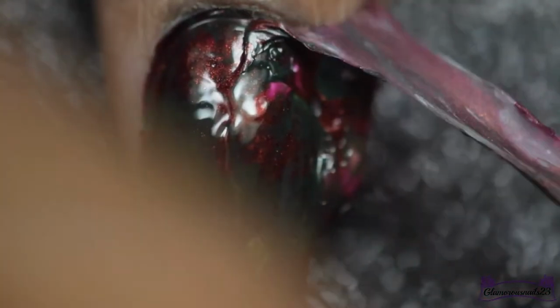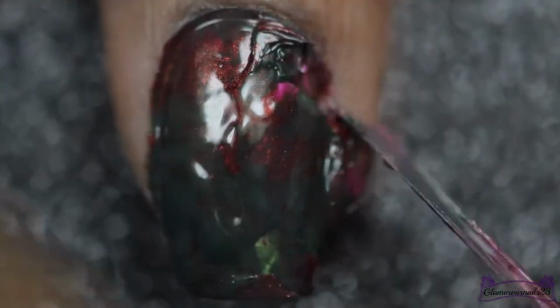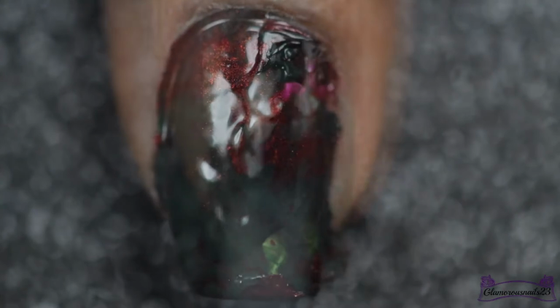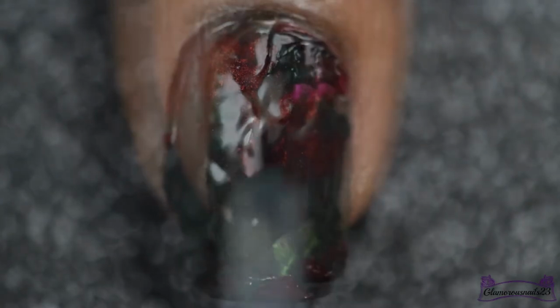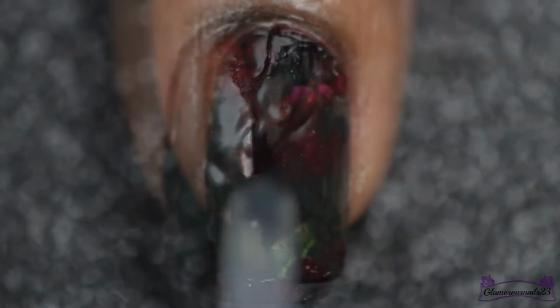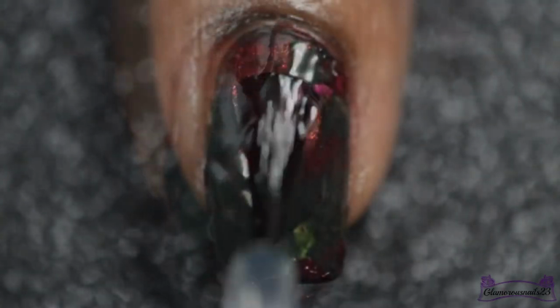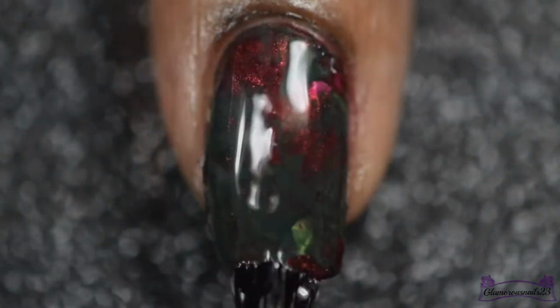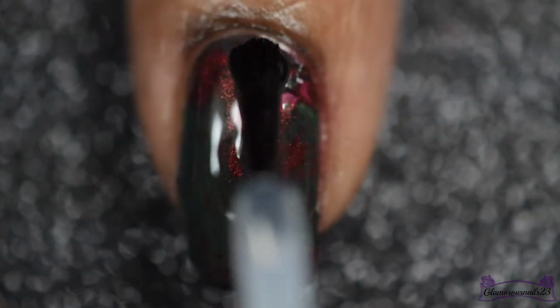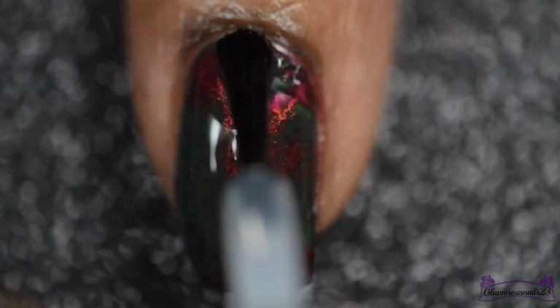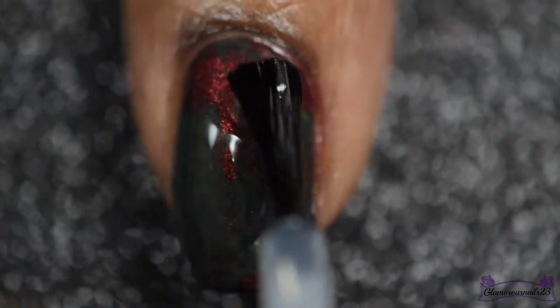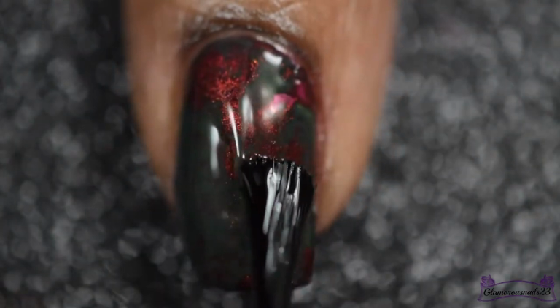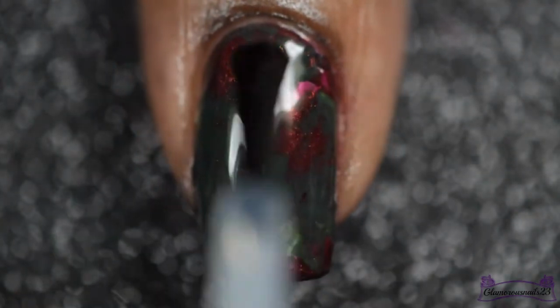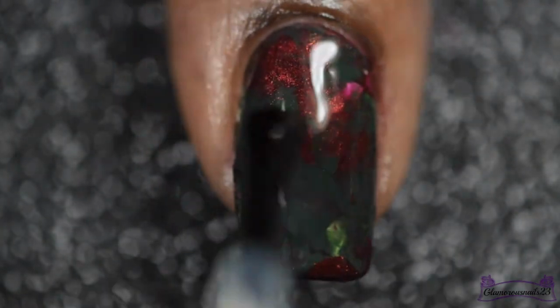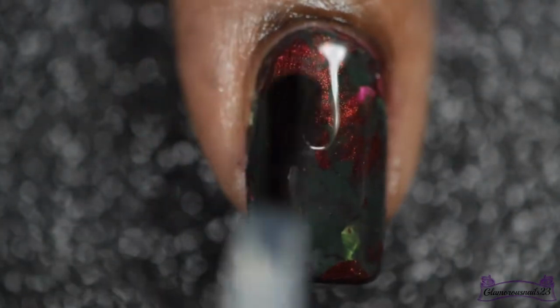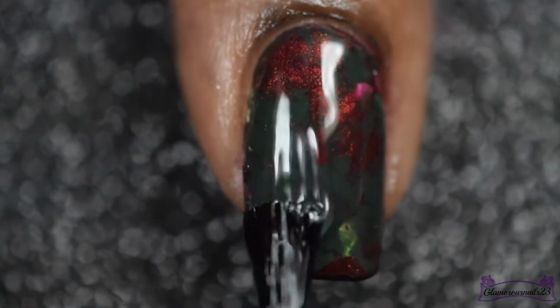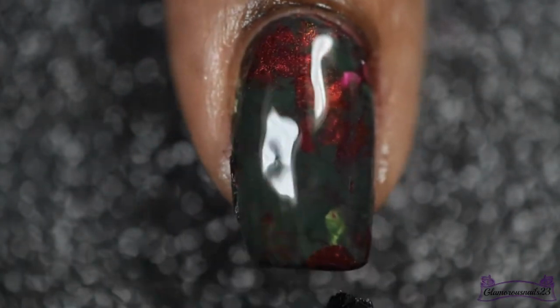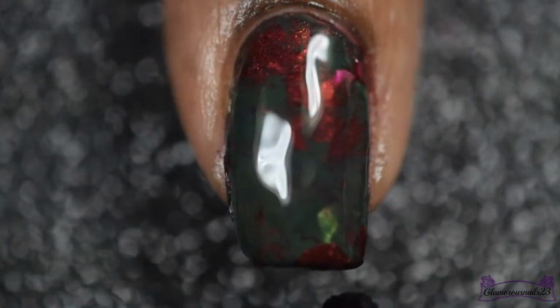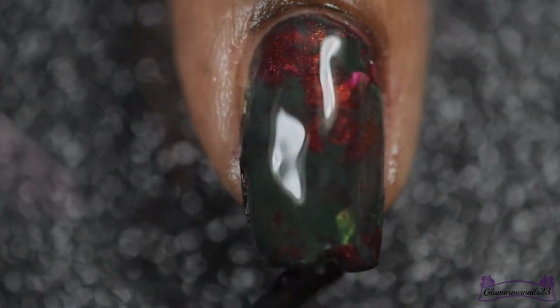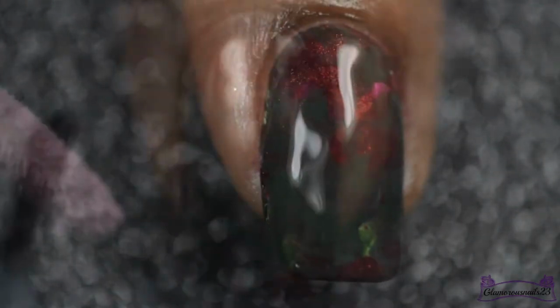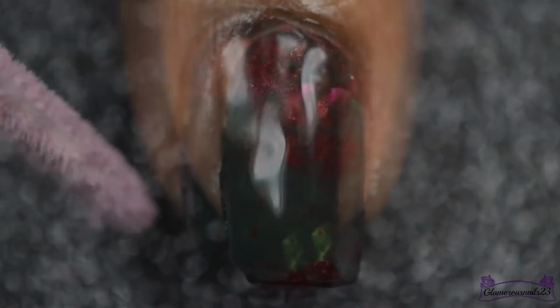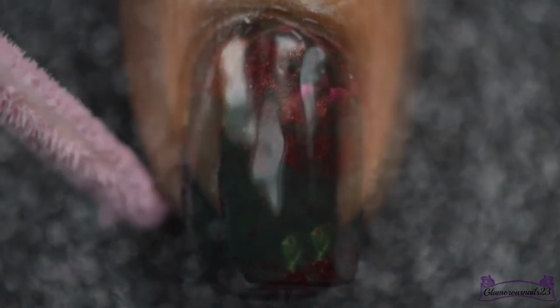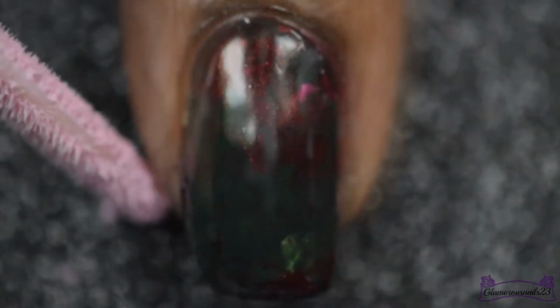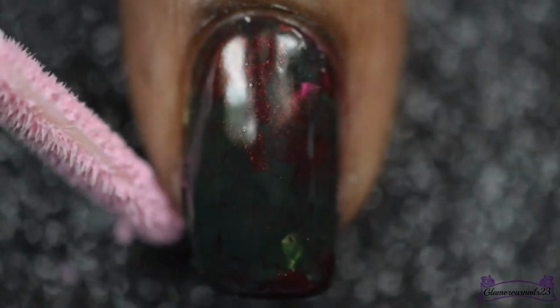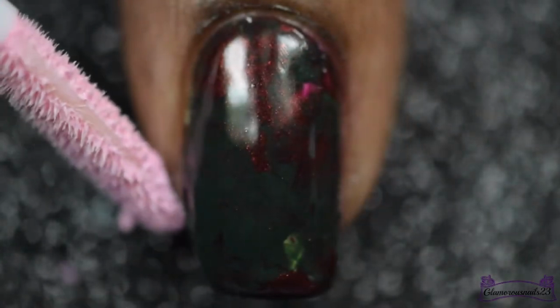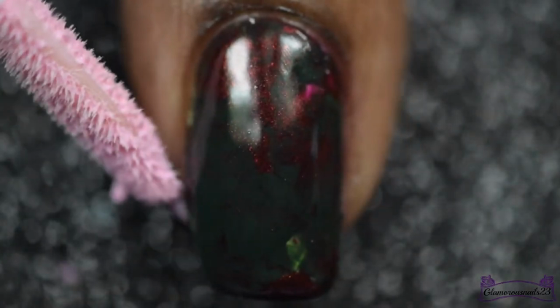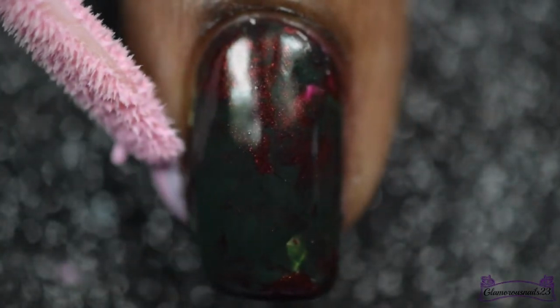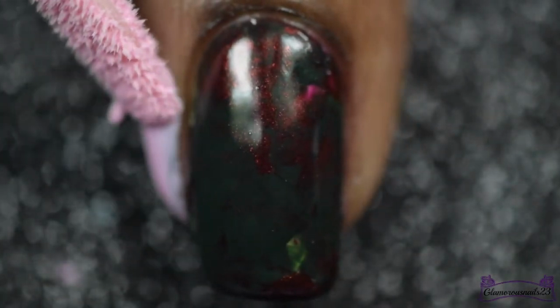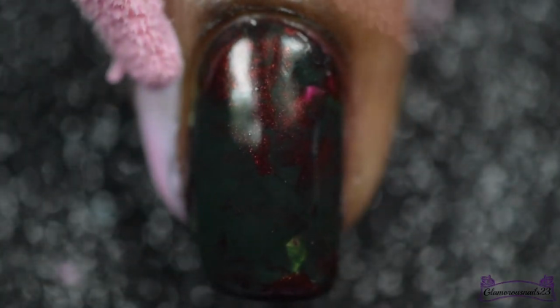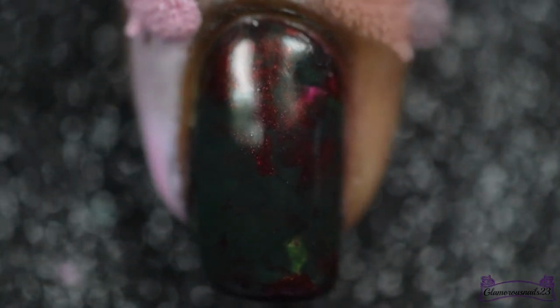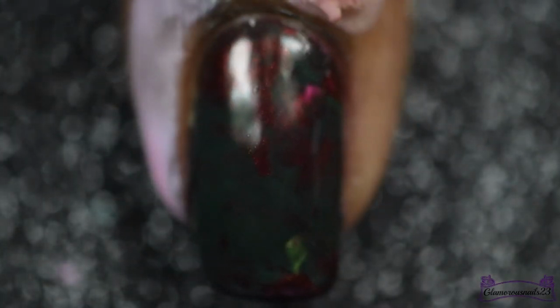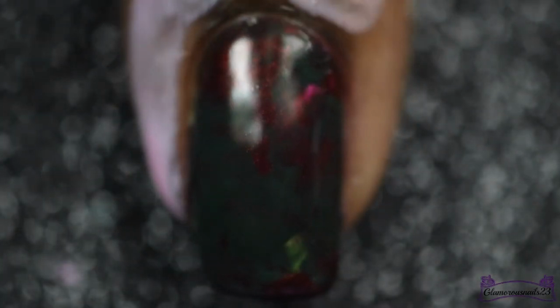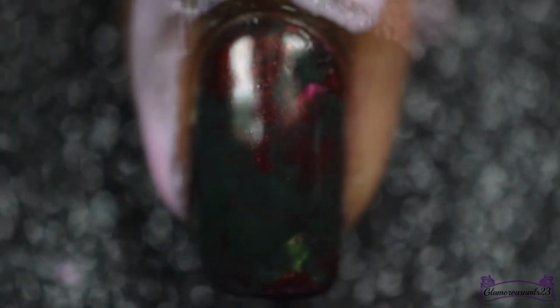Before I go in with any stamping nail art, I'll be applying a thin coat of Glisten and Glow top coat to help this base design dry quickly.